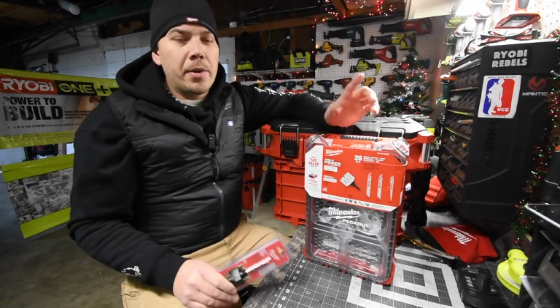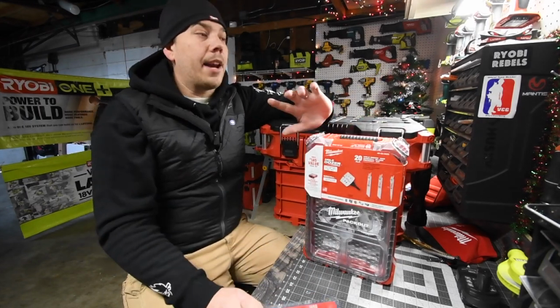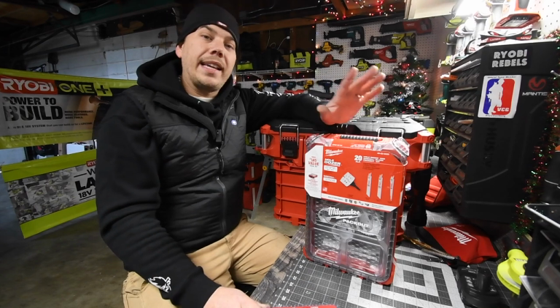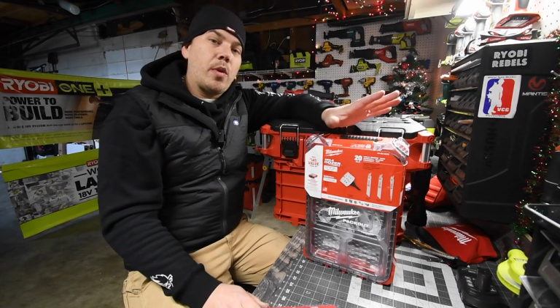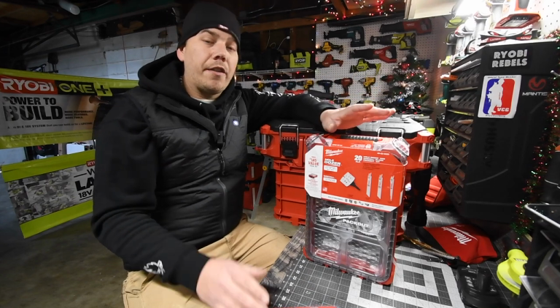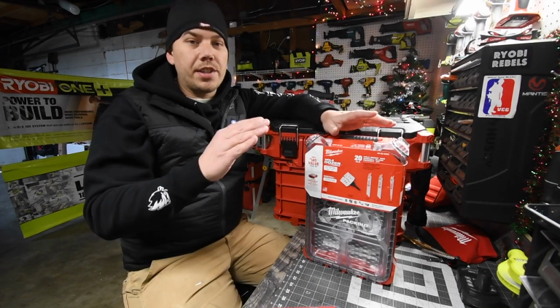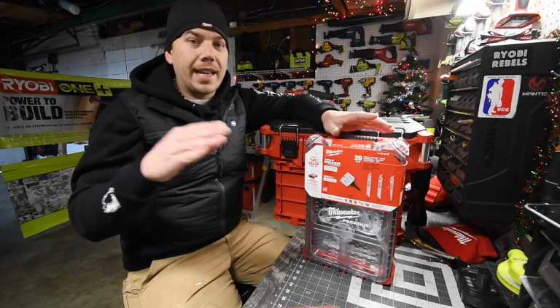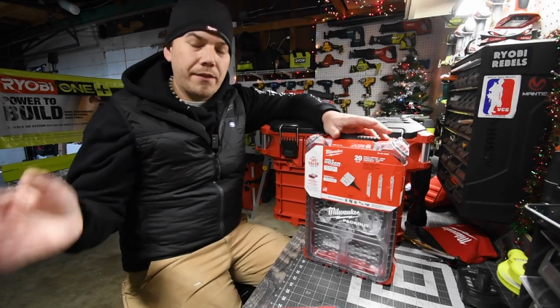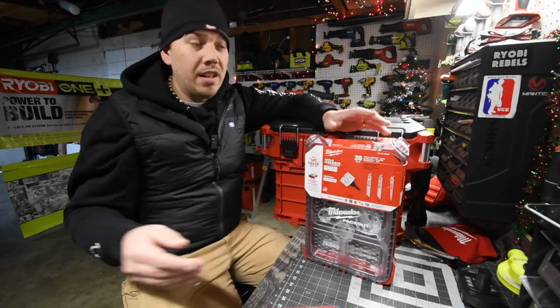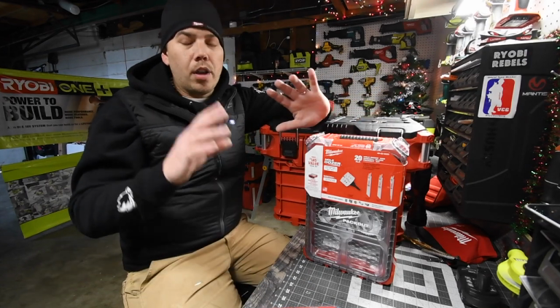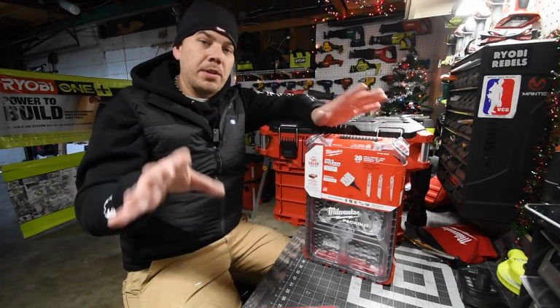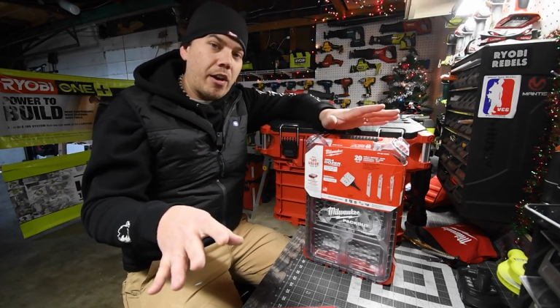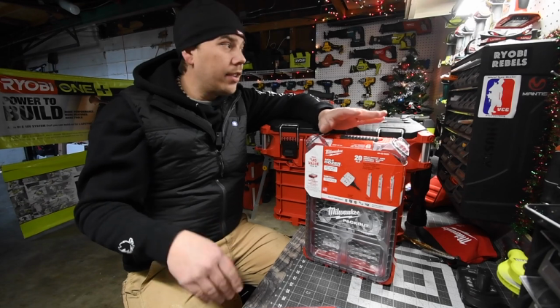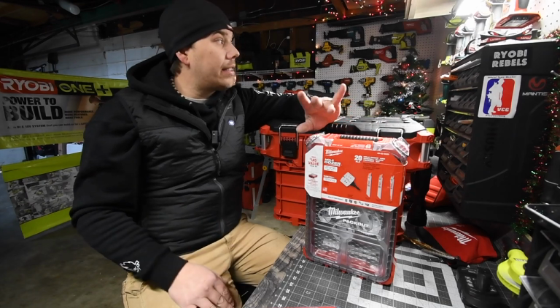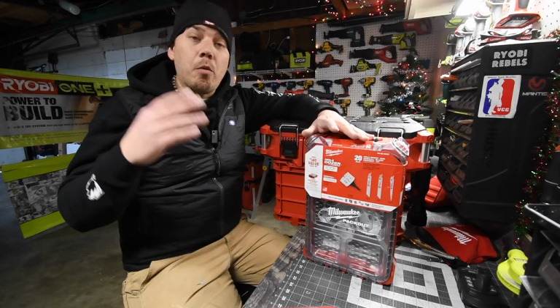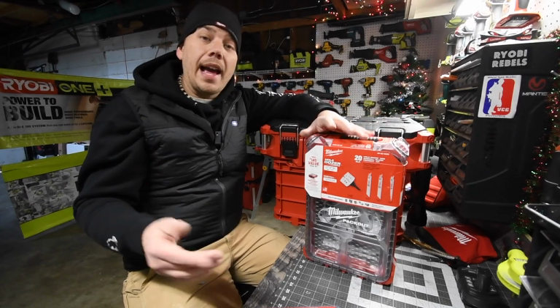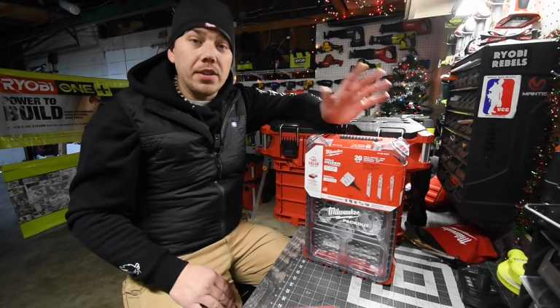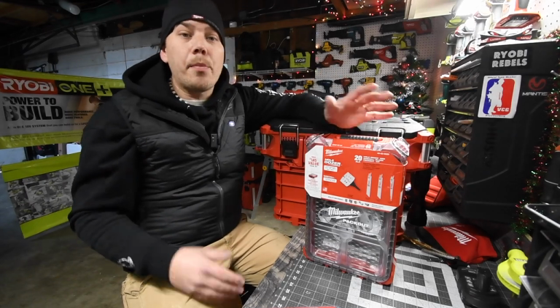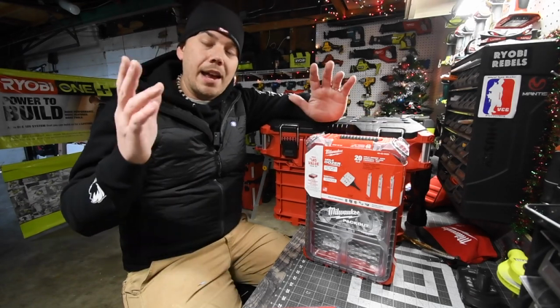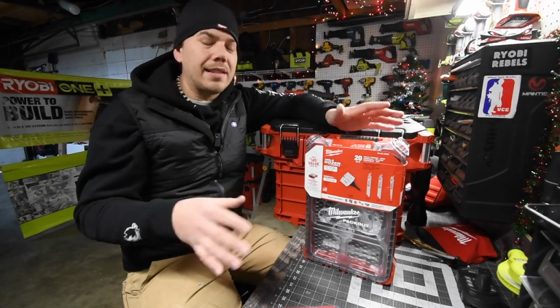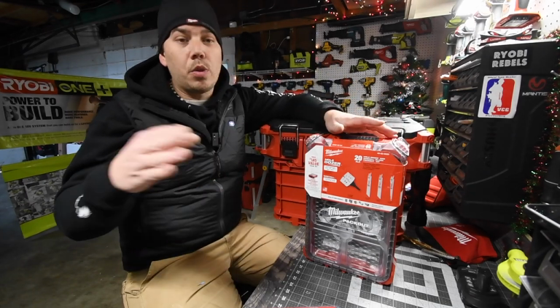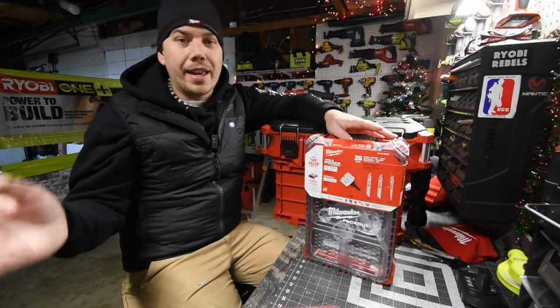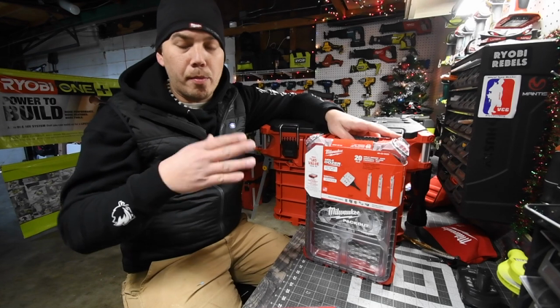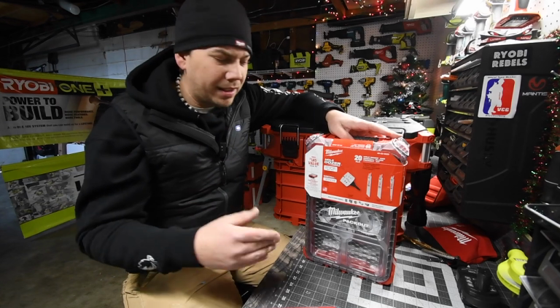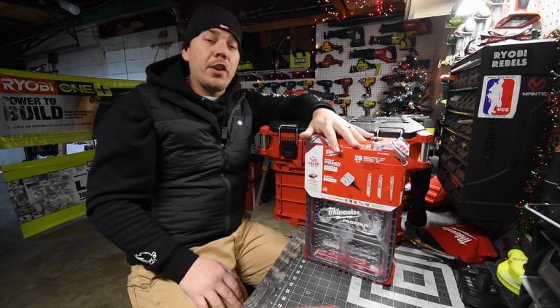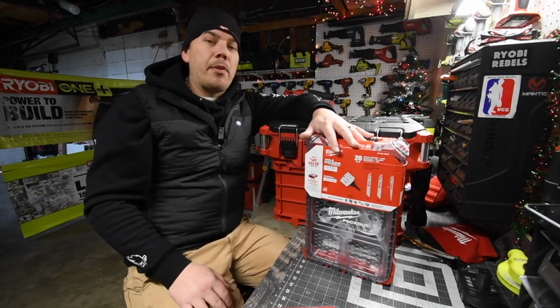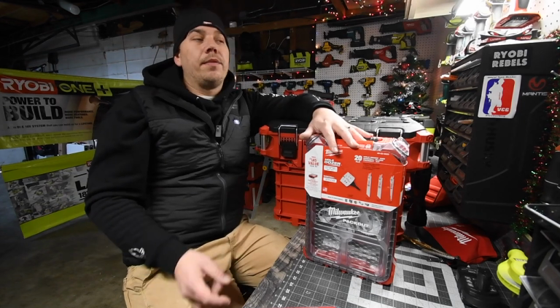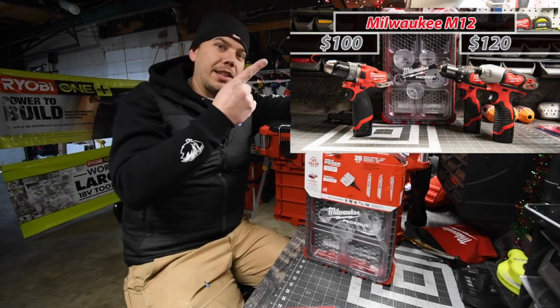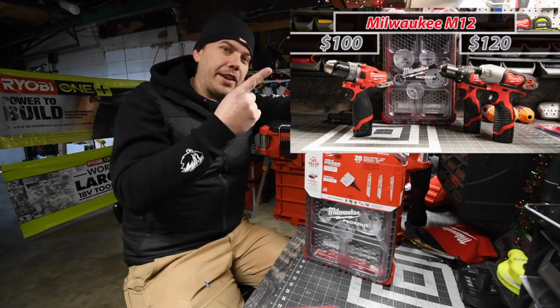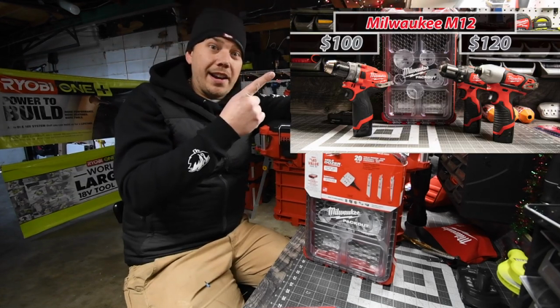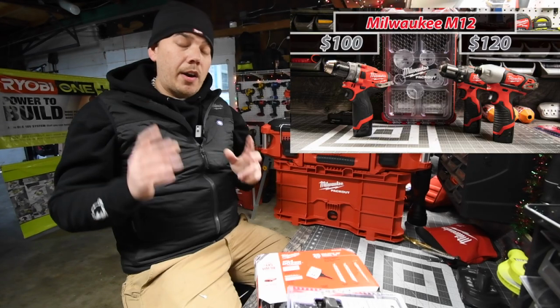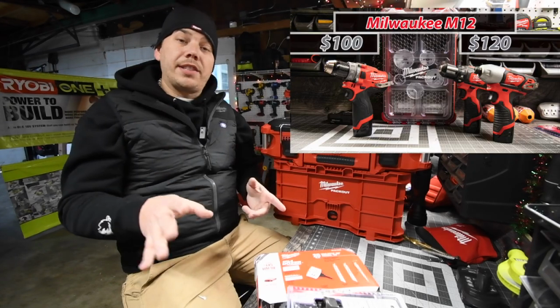I've got a video coming up — a Milwaukee M12 versus Milwaukee M12 Fuel. When it comes to the Black Friday sales, I want to see if one outdoes the other based on price and the tool you get for the price. That video's coming up pretty soon.